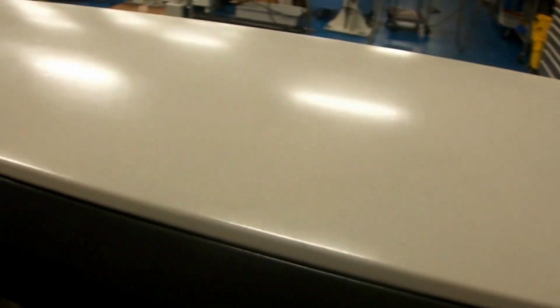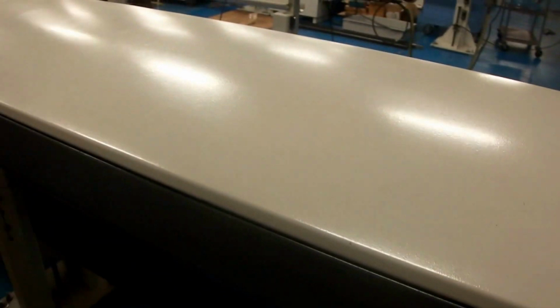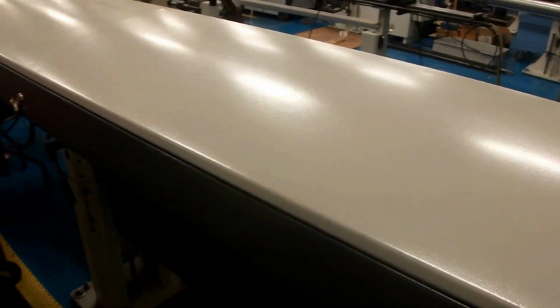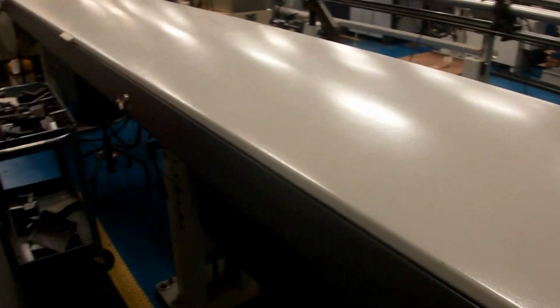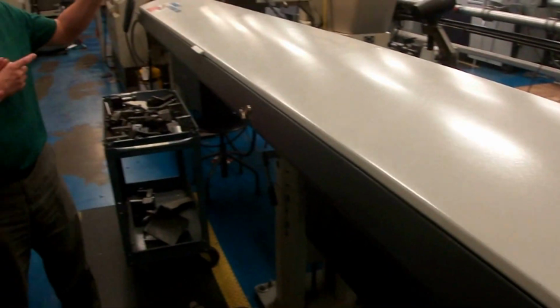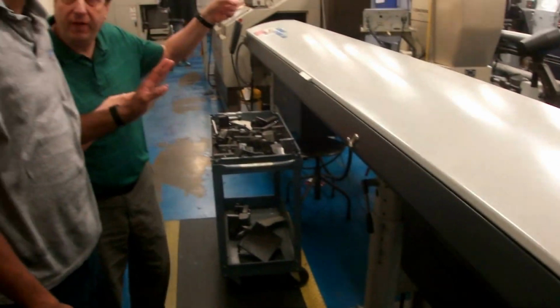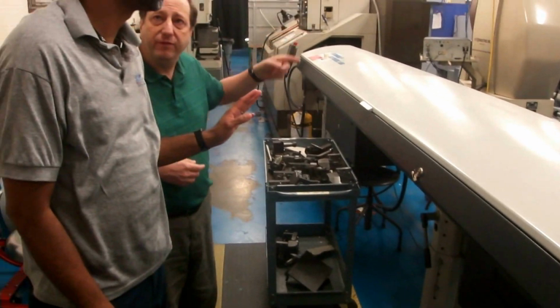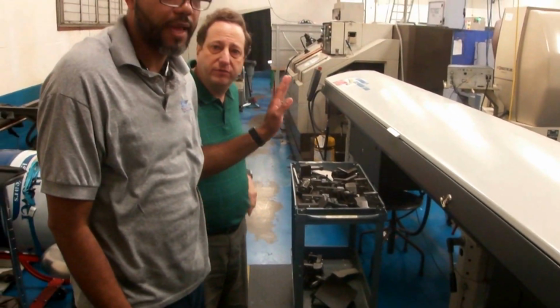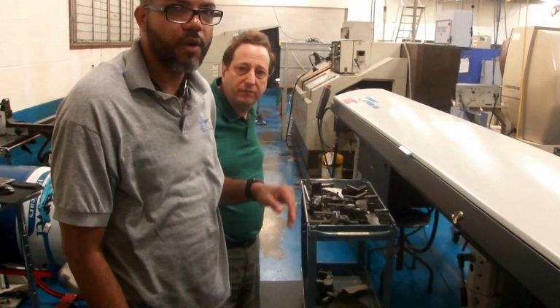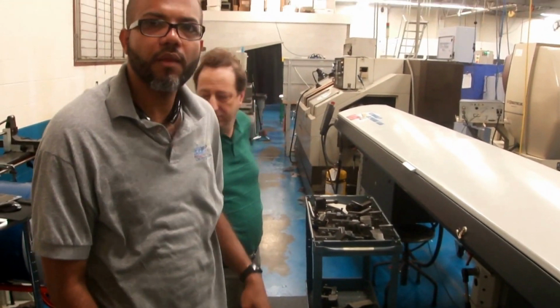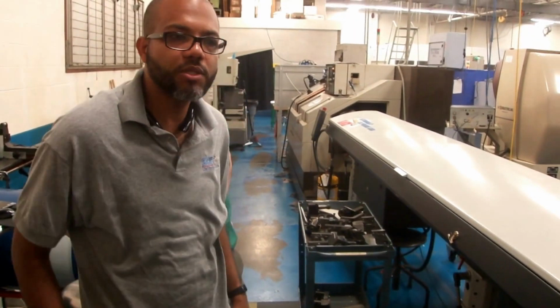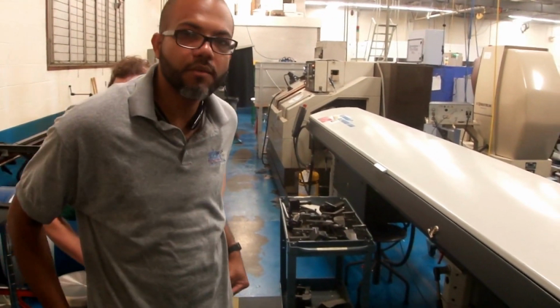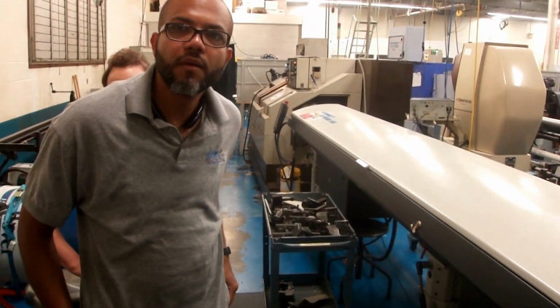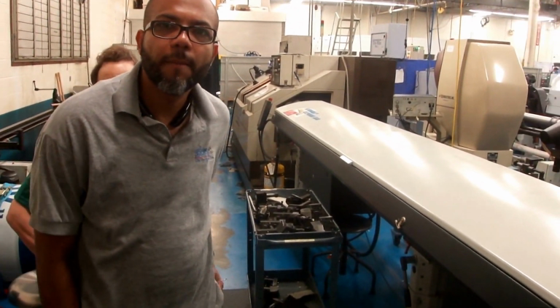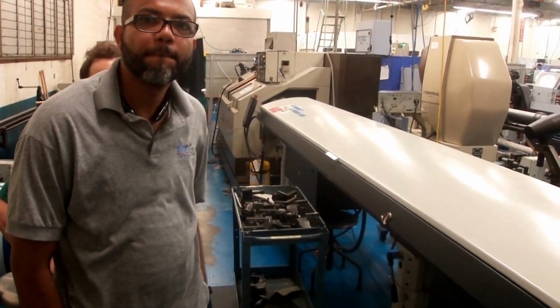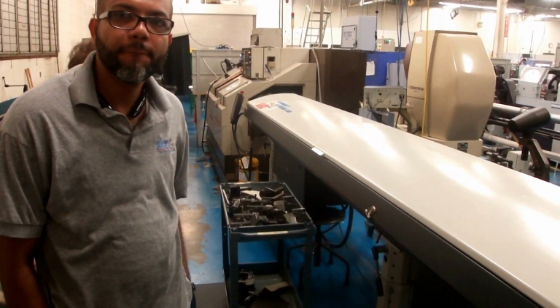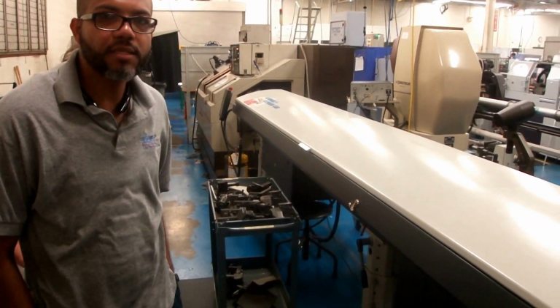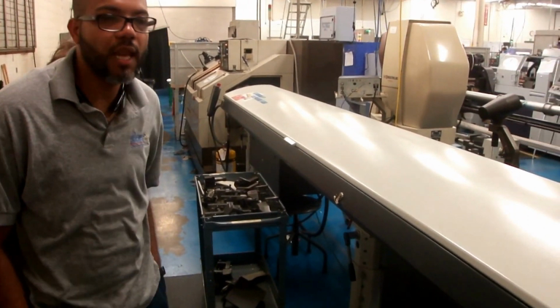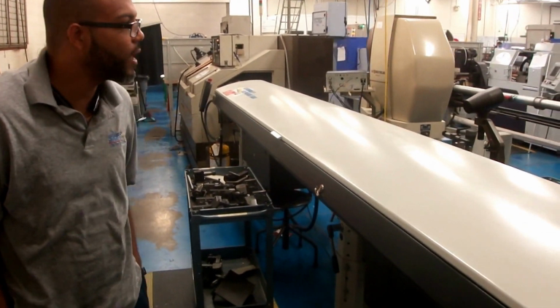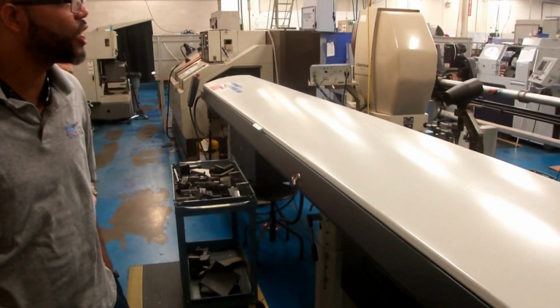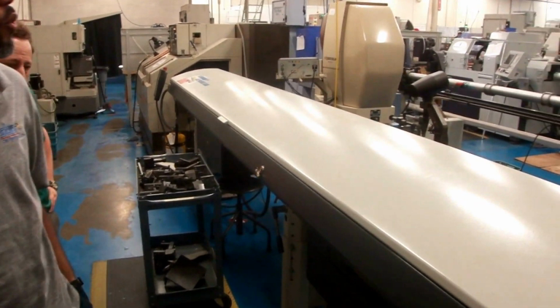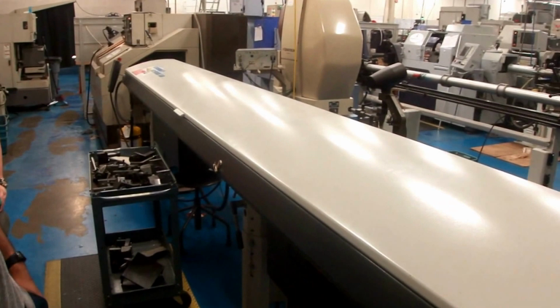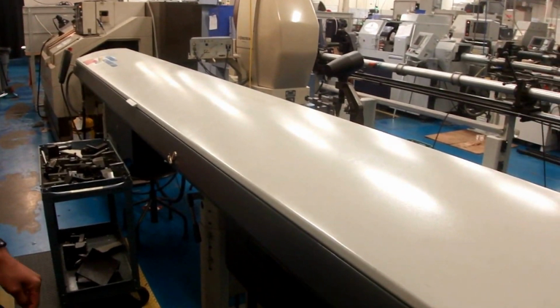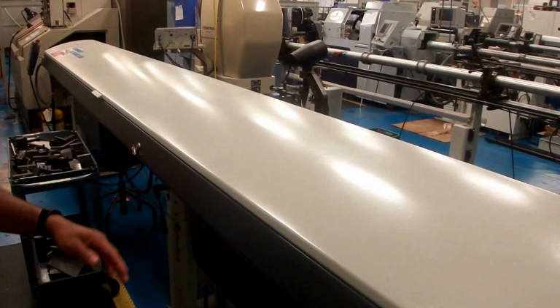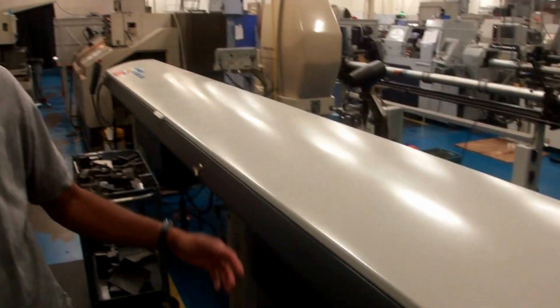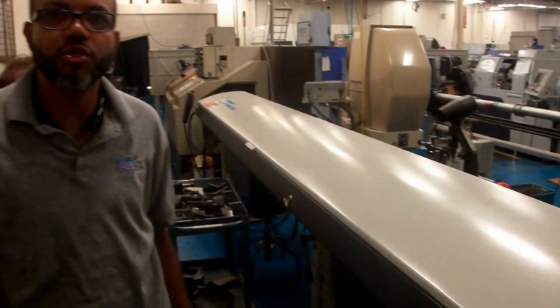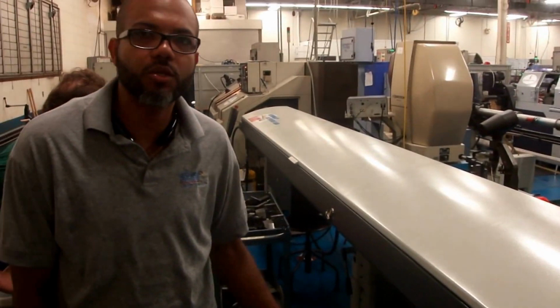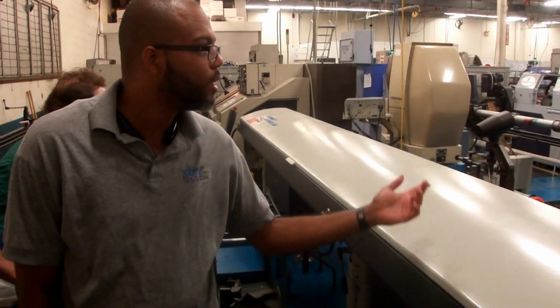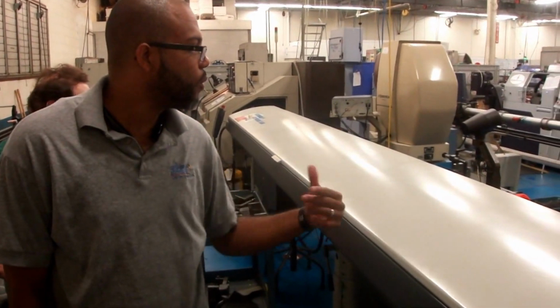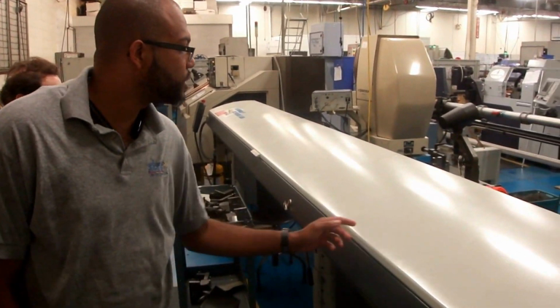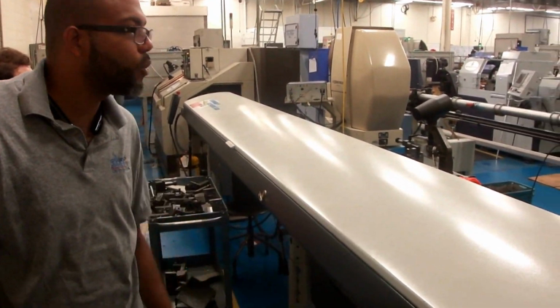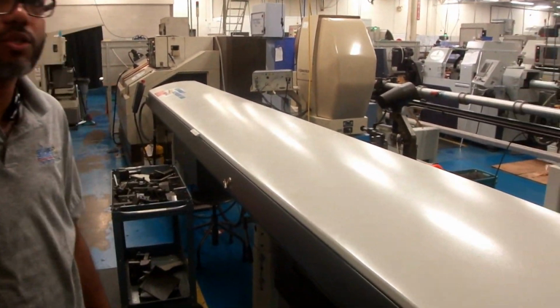You have a lot of extra channels with it, Waldo? Yes, there are a lot of channels that will come with the machine and a lot of pushers also. They will come with this equipment too.